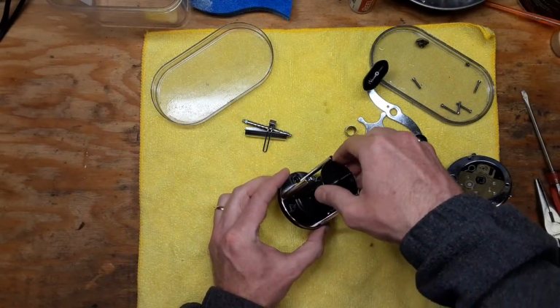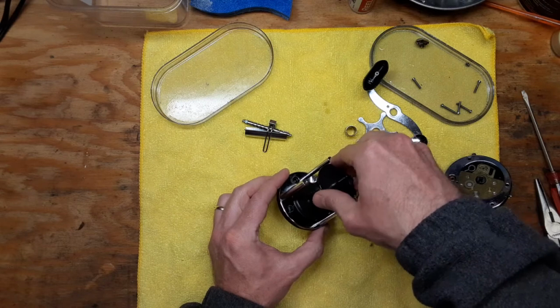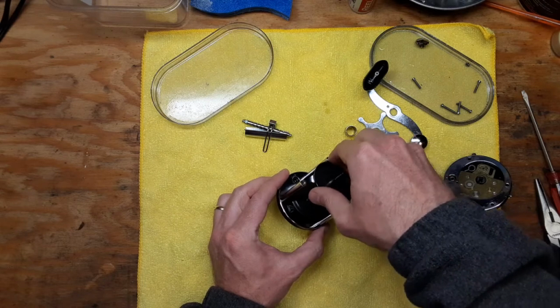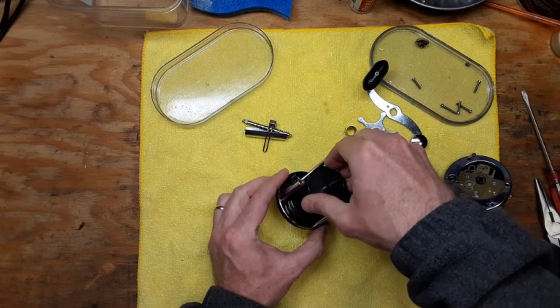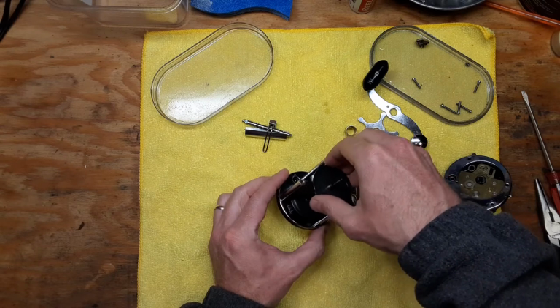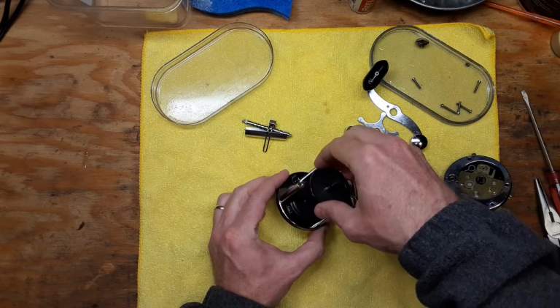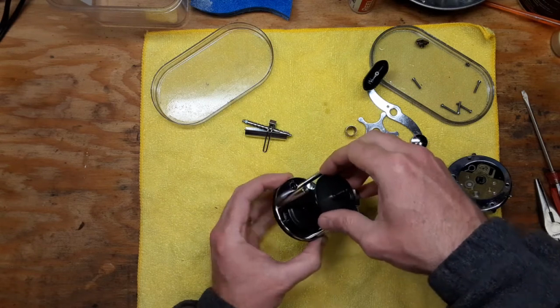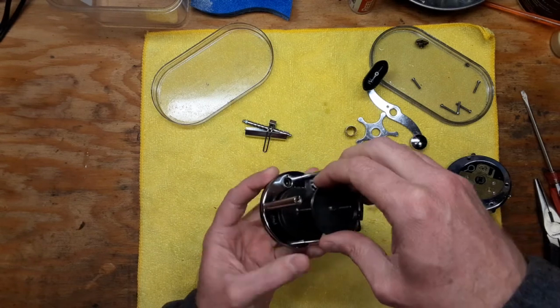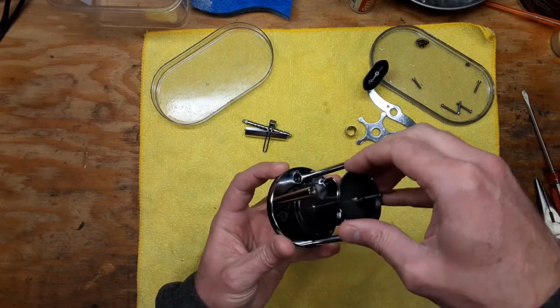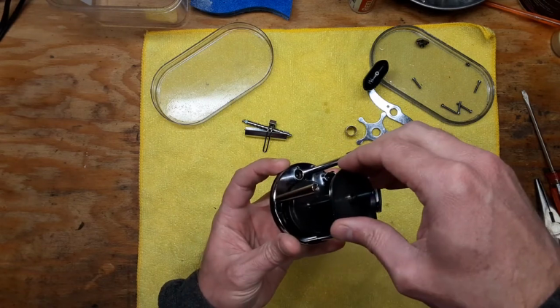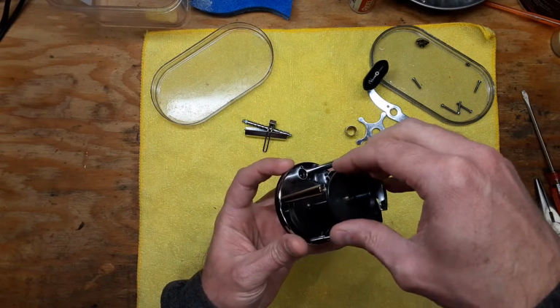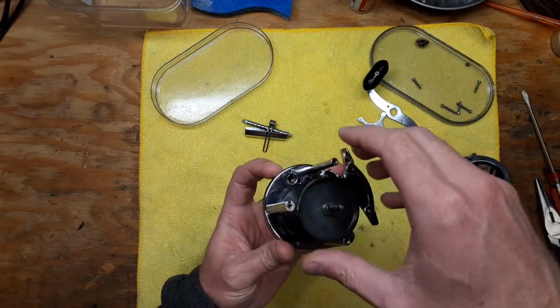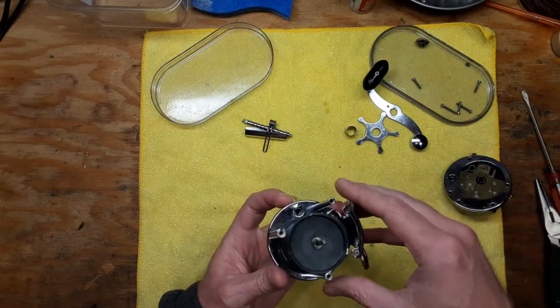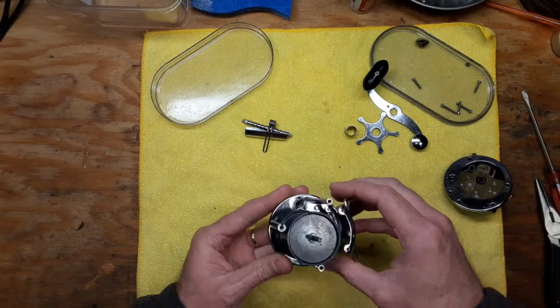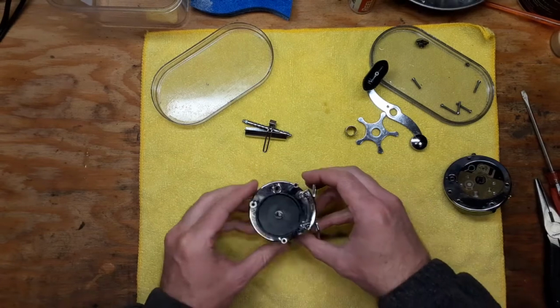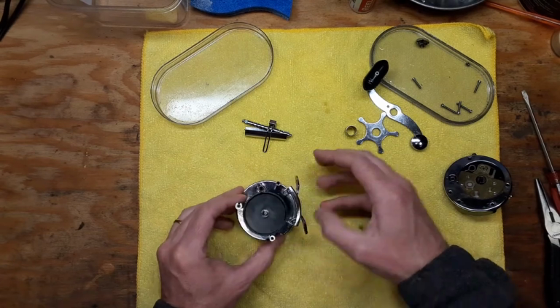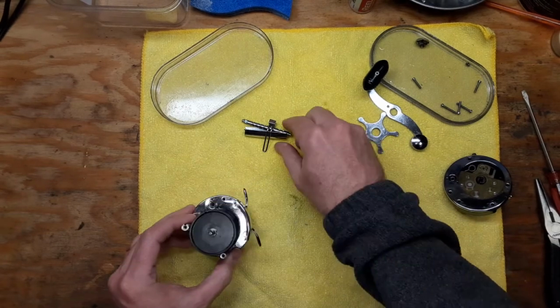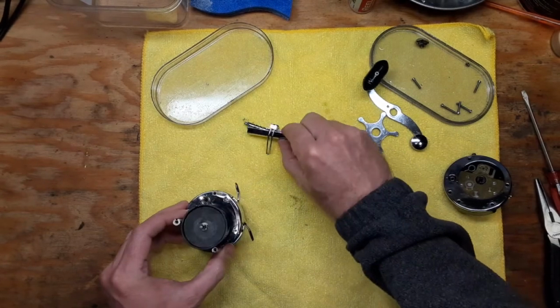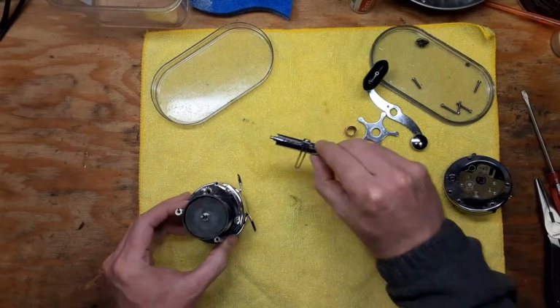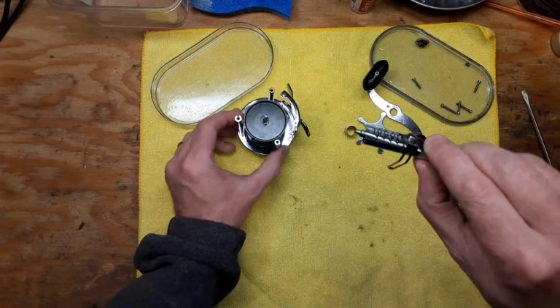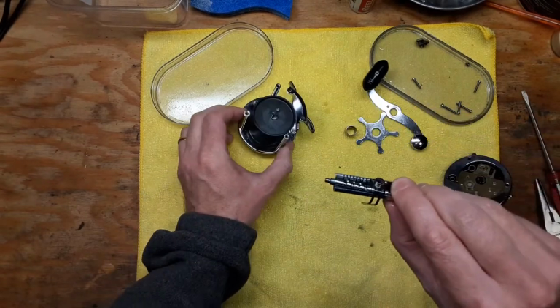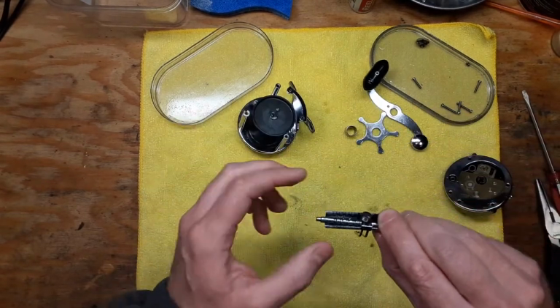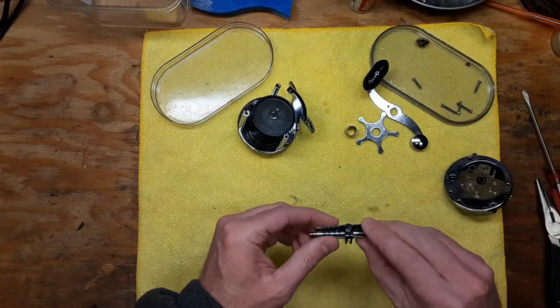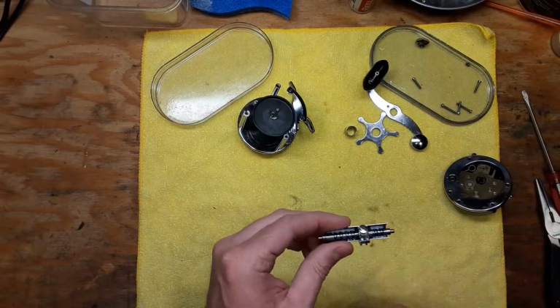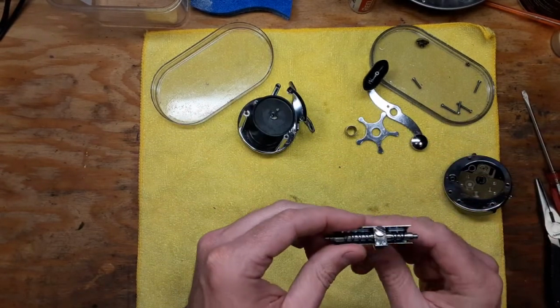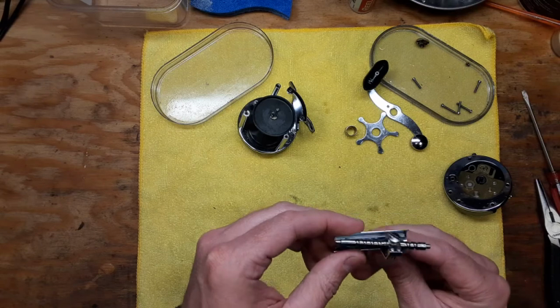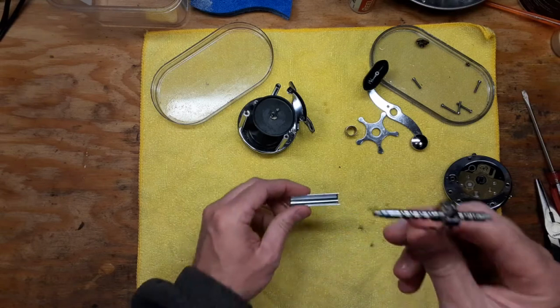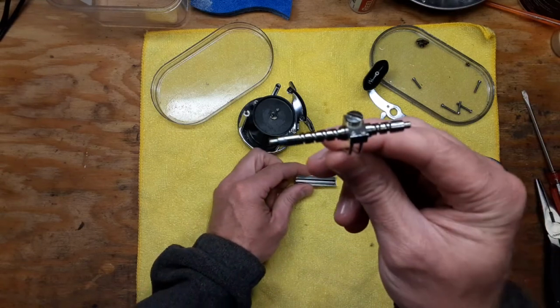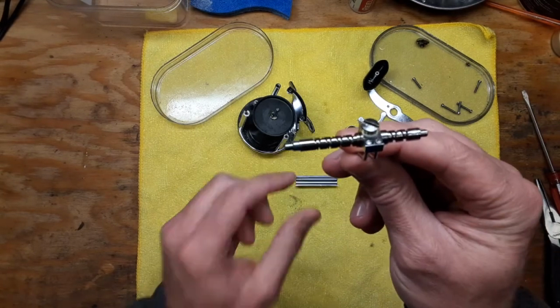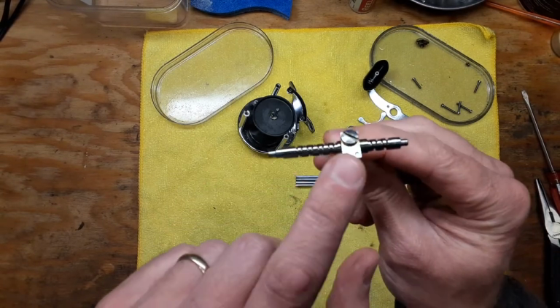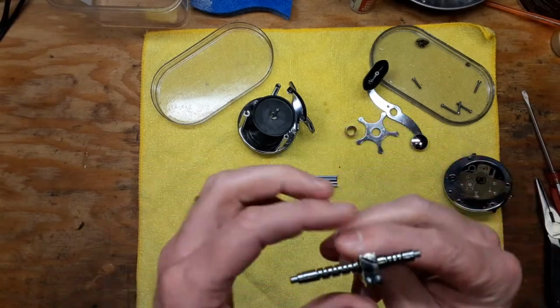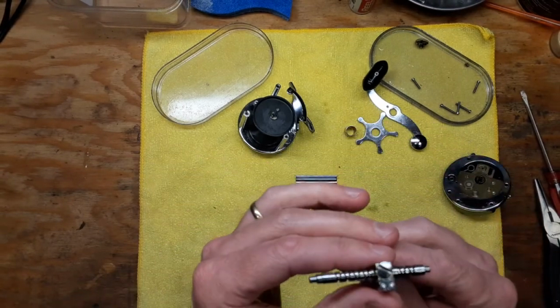We're just going to put that spool back in here right now, so that we can say we're done with that whole part of the reel. With this as the exception: we've got our worm gear and a pawl right there.